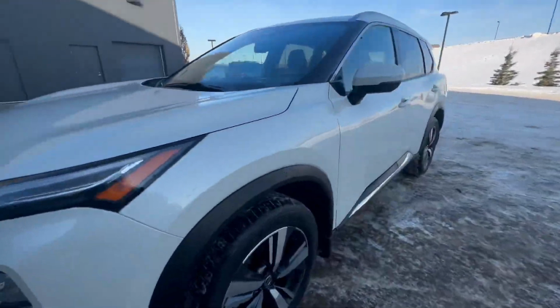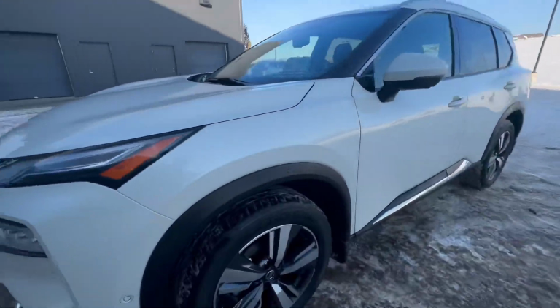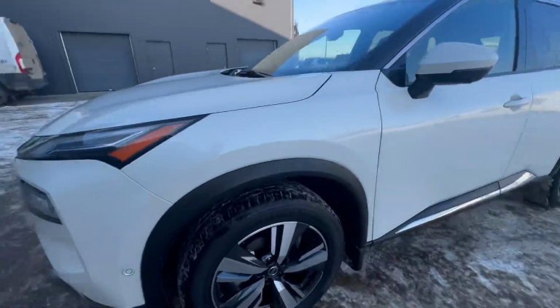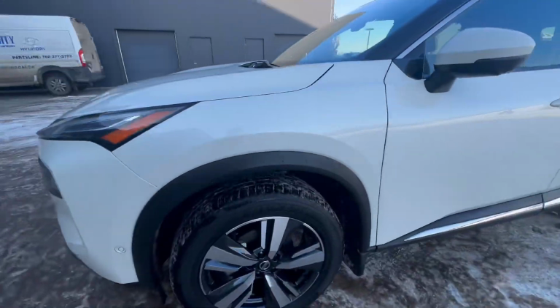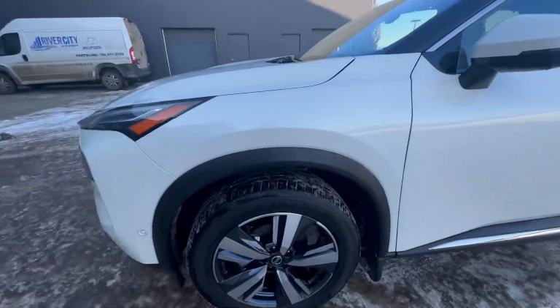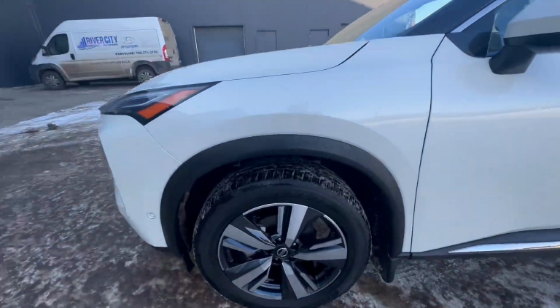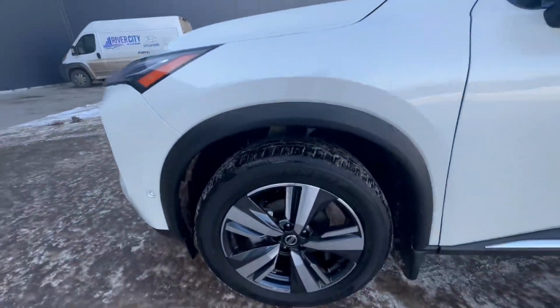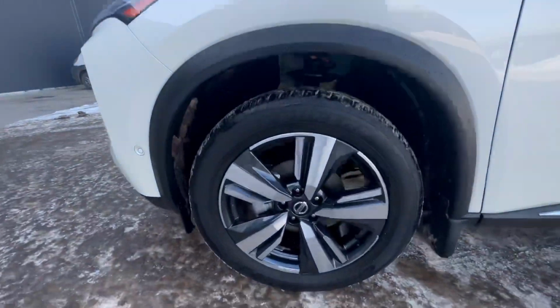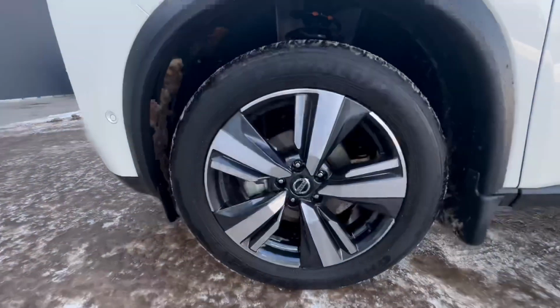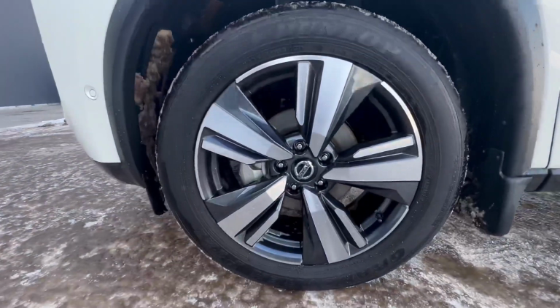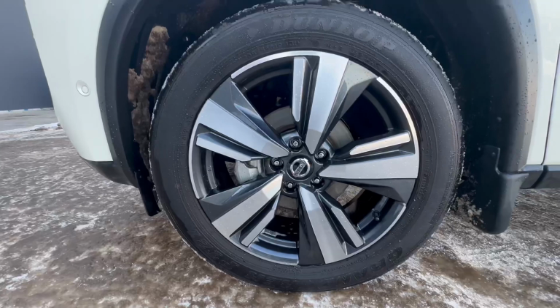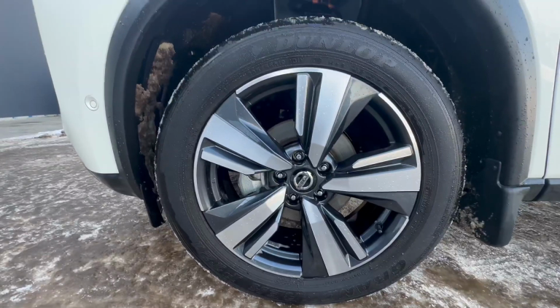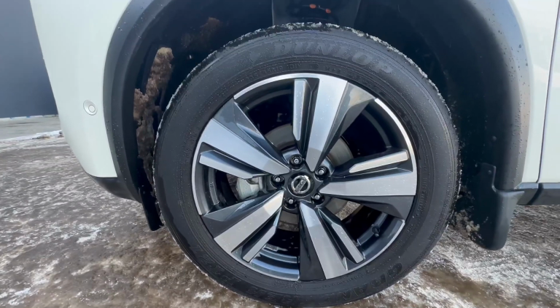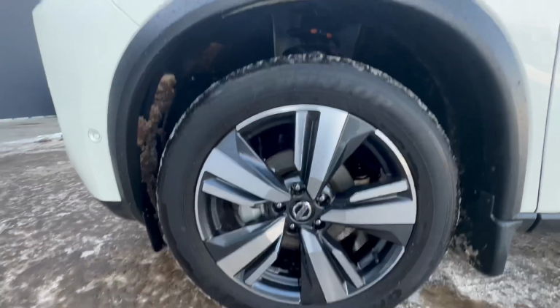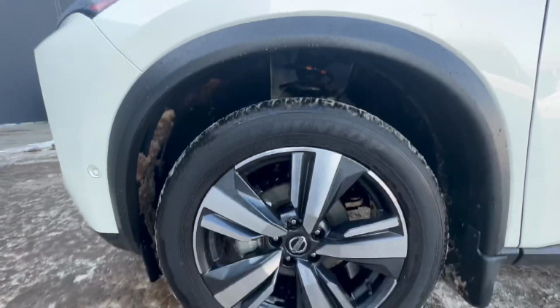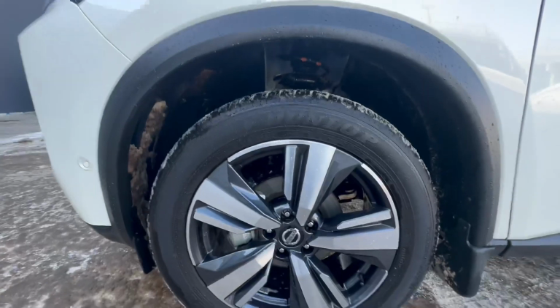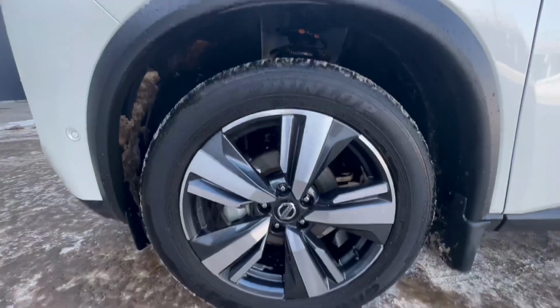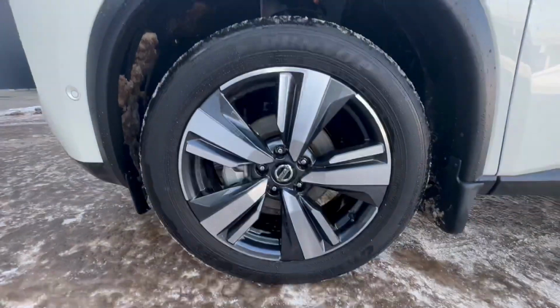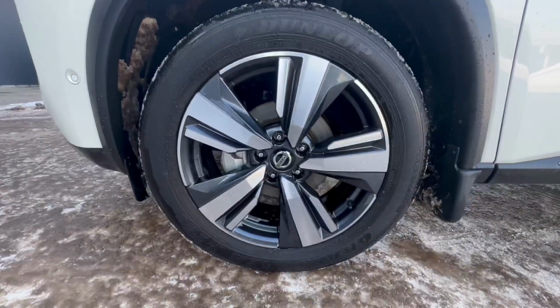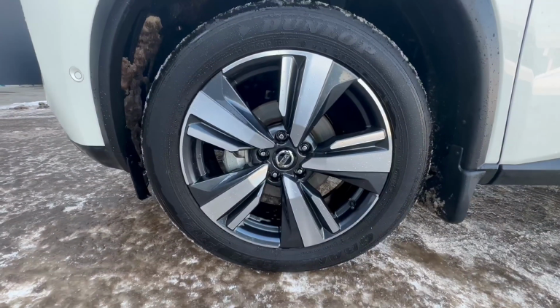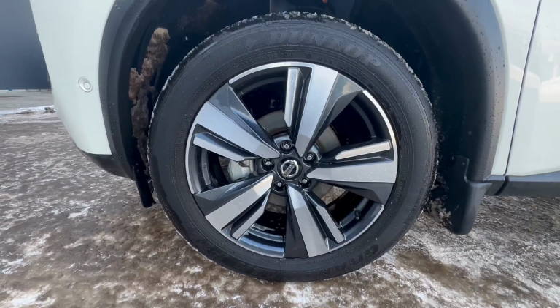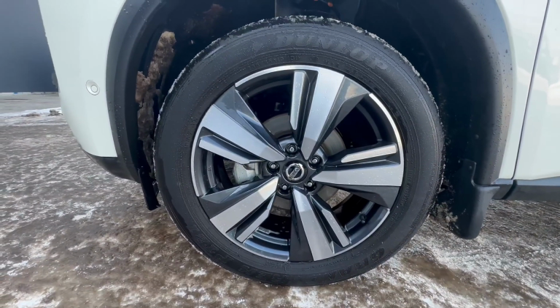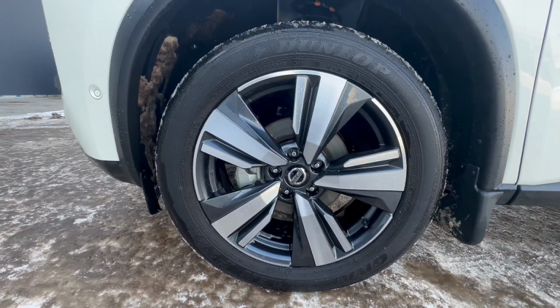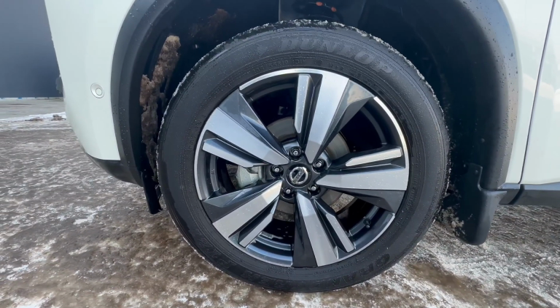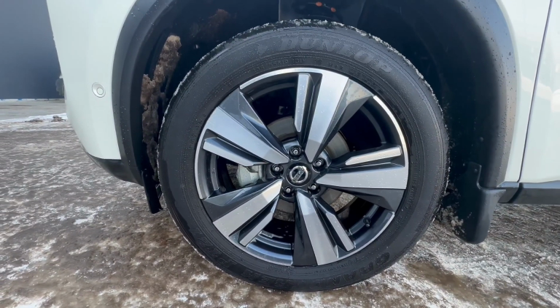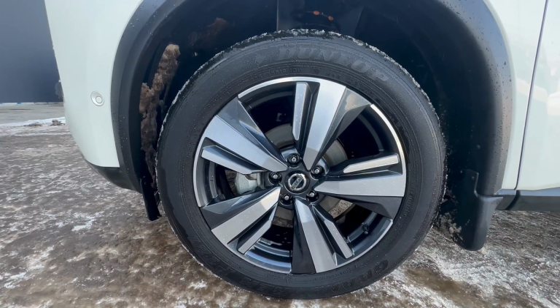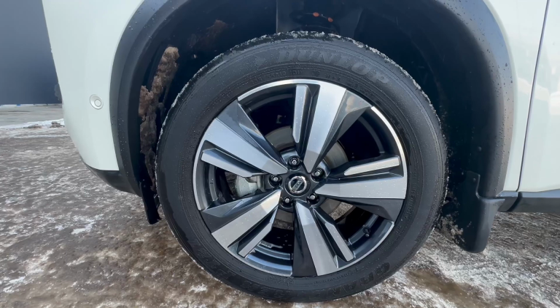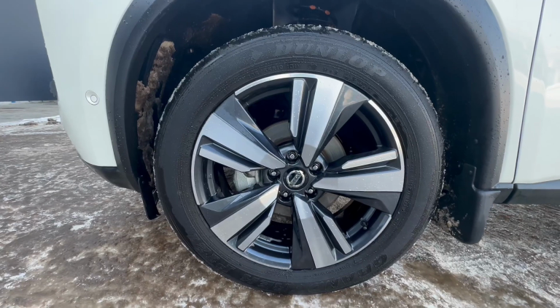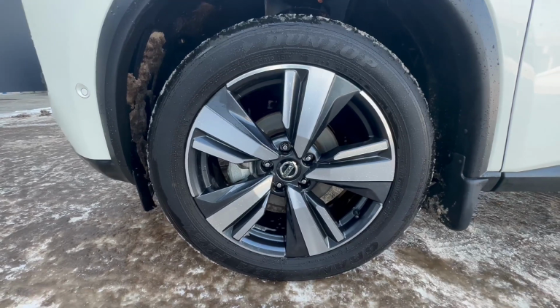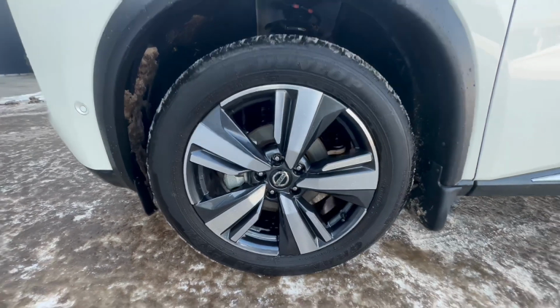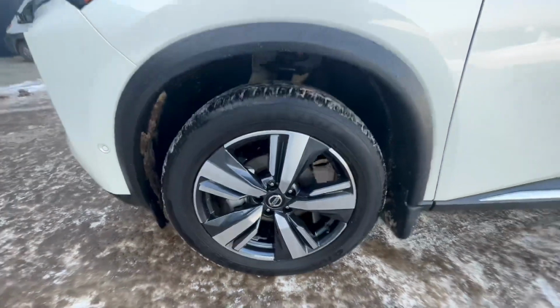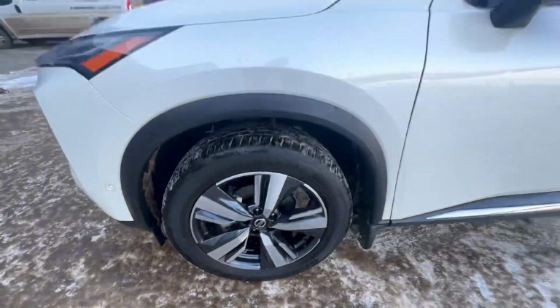We also have these 18-inch alloy wheels with all-season tires on them. These ones do have a lot of tread left on them, so they should be good for quite some time.